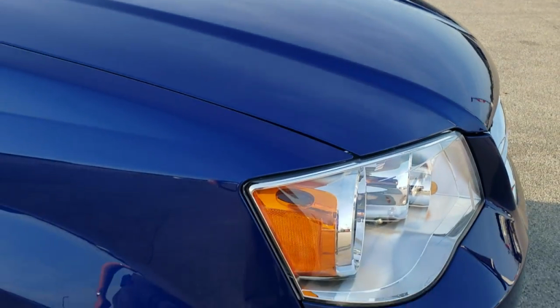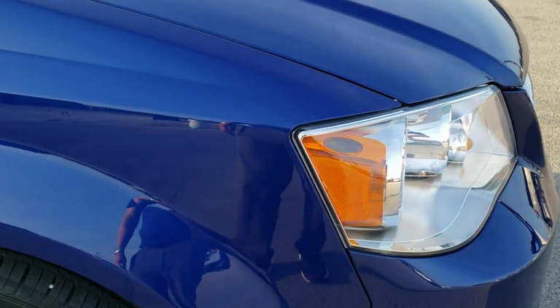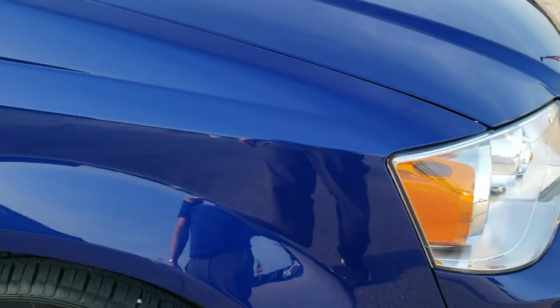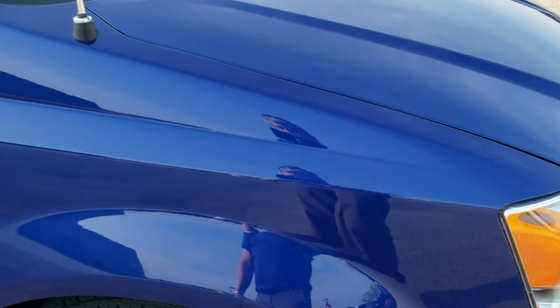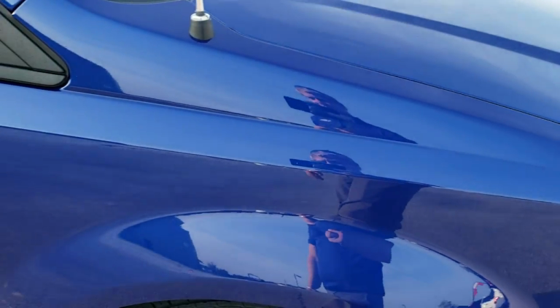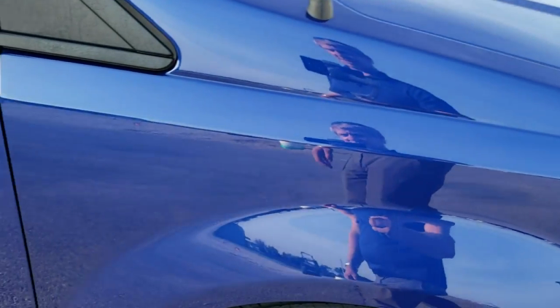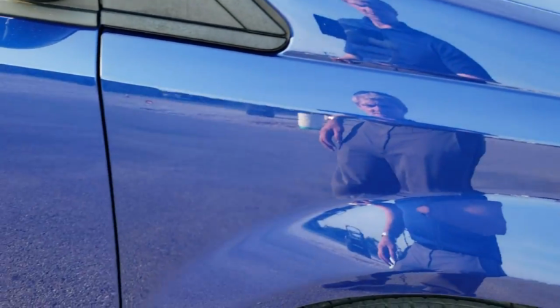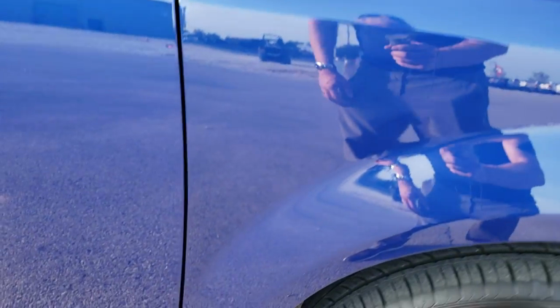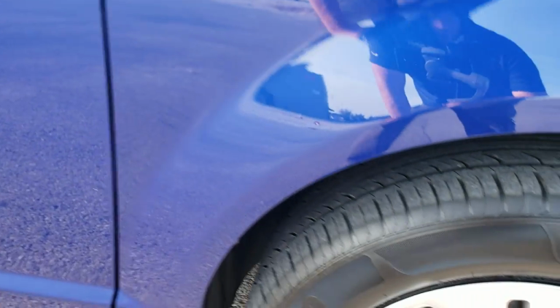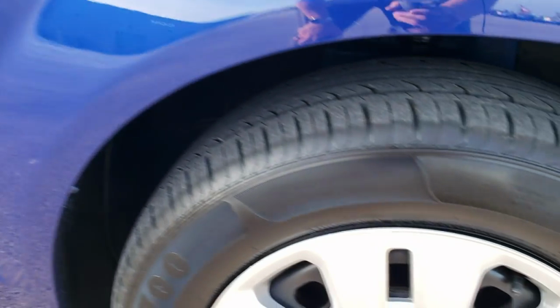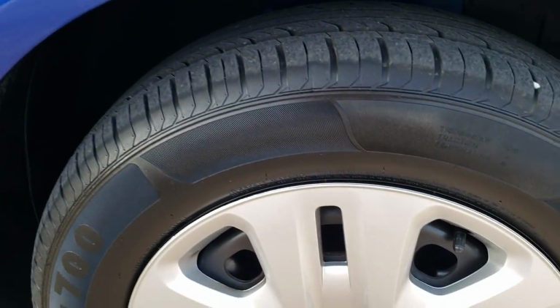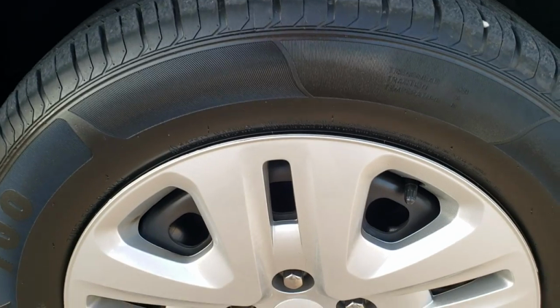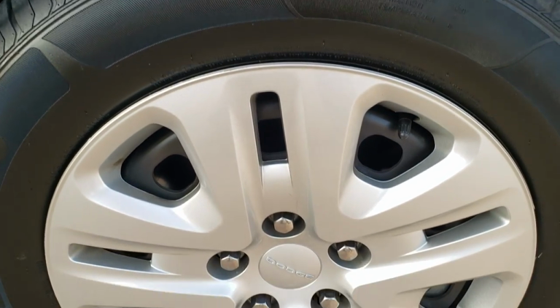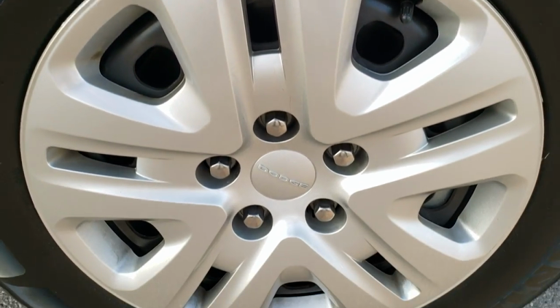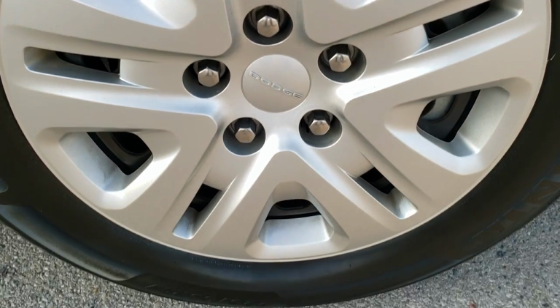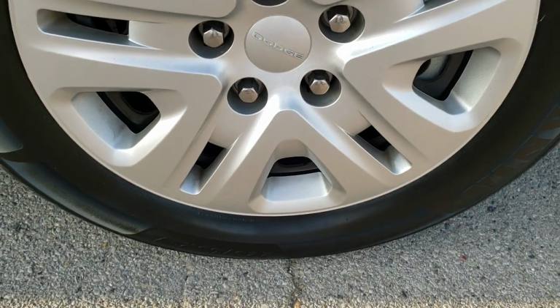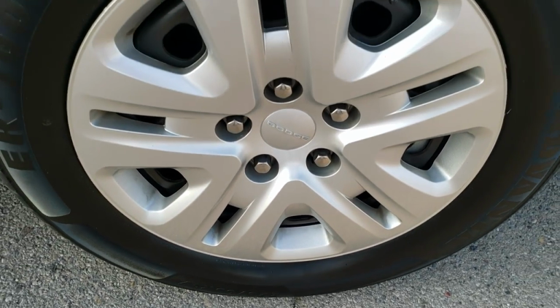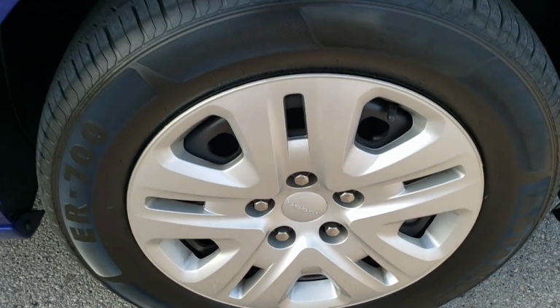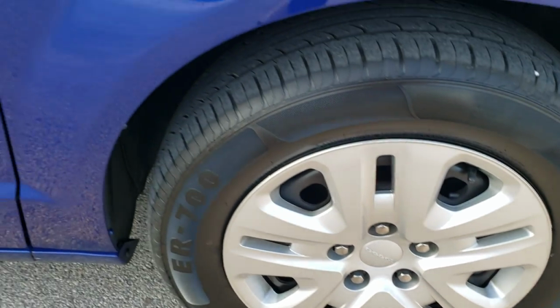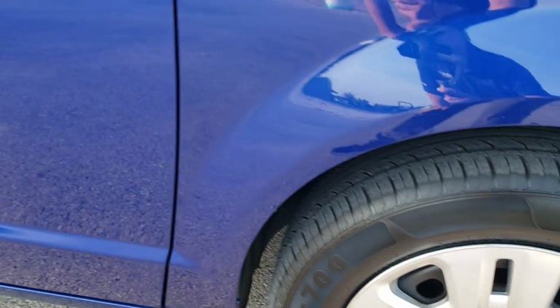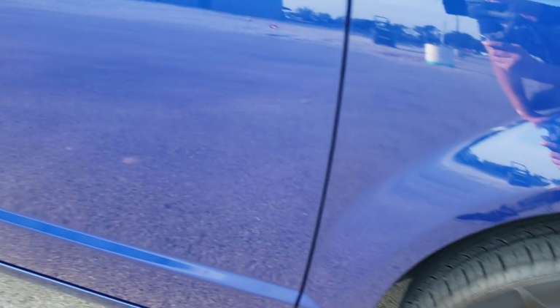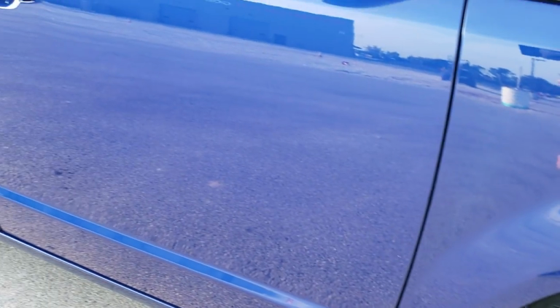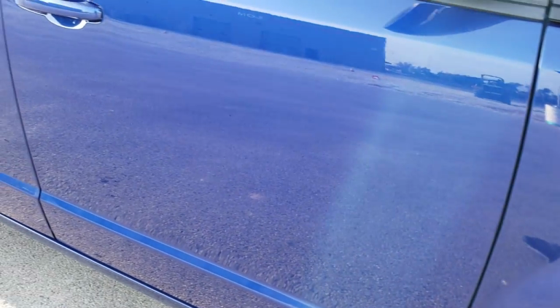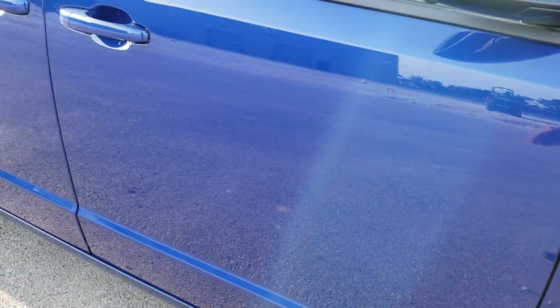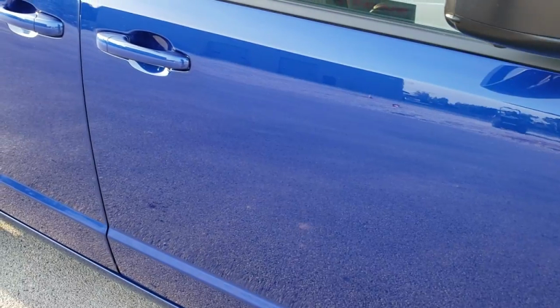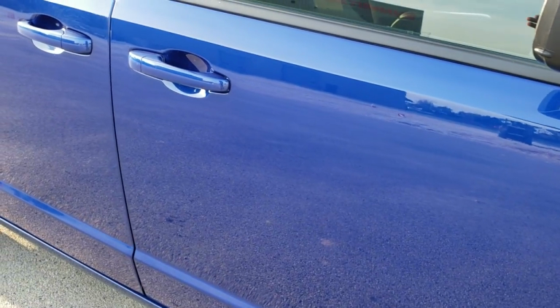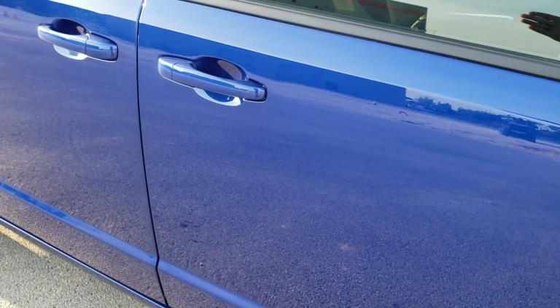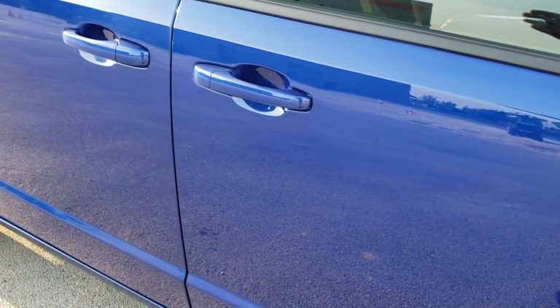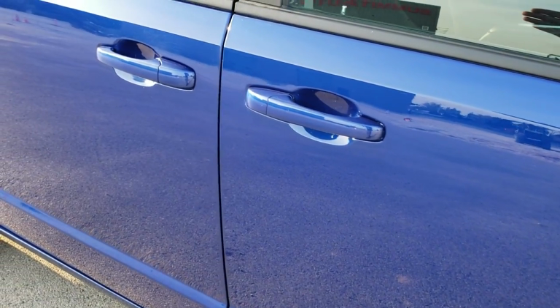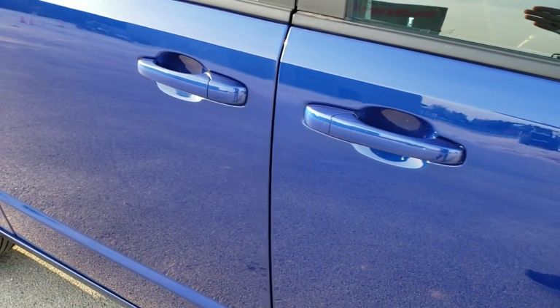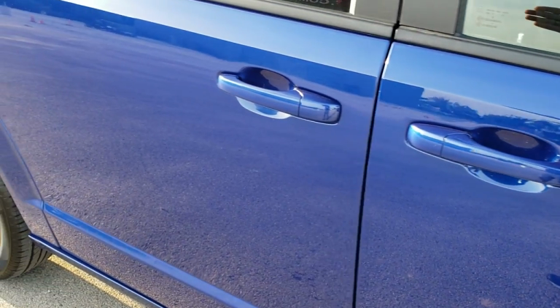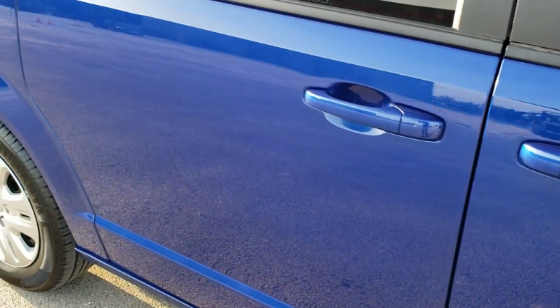Passenger side front fender — no dents or dings on there. And the passenger side rim, no scuffs or scrapes. As you go down this side of the vehicle, take note of how clean the body is, how reflective and mirror-like that paint is.